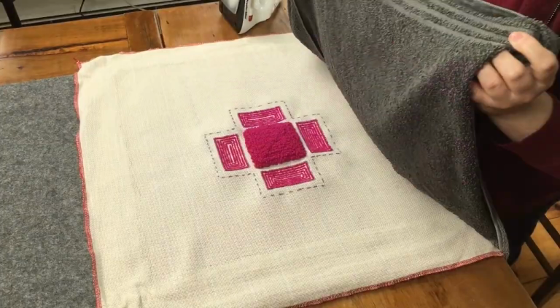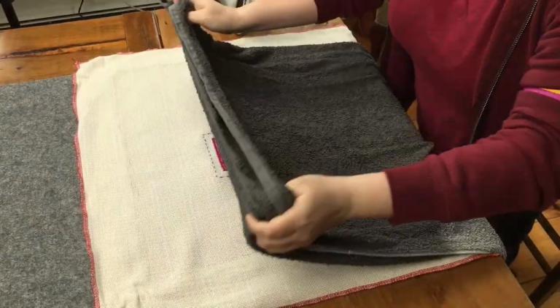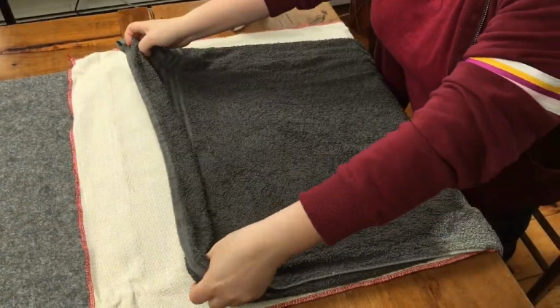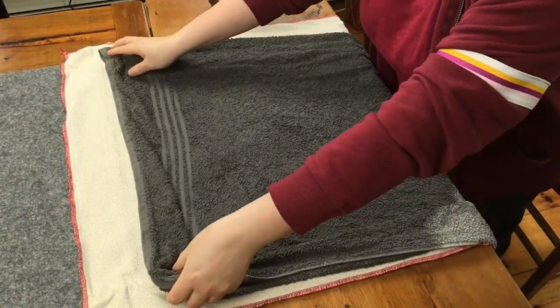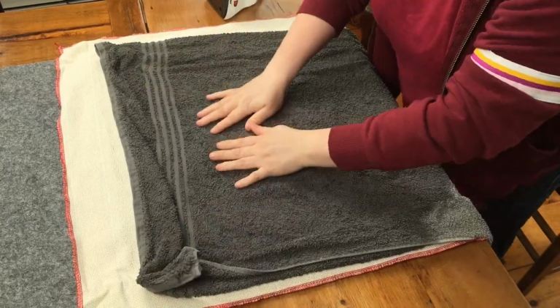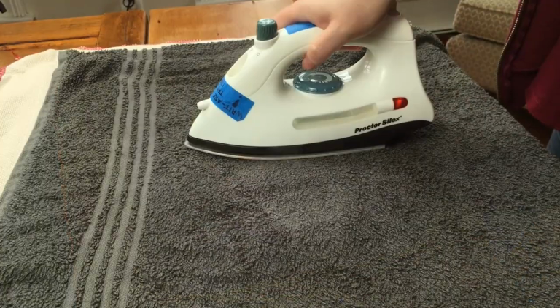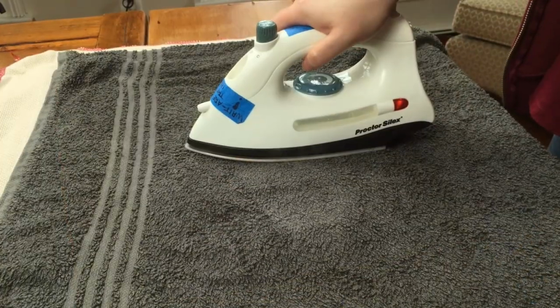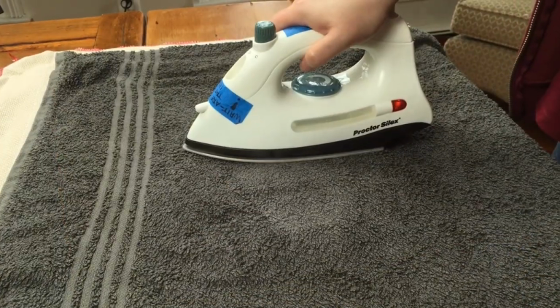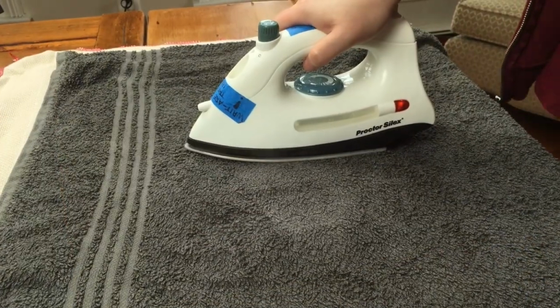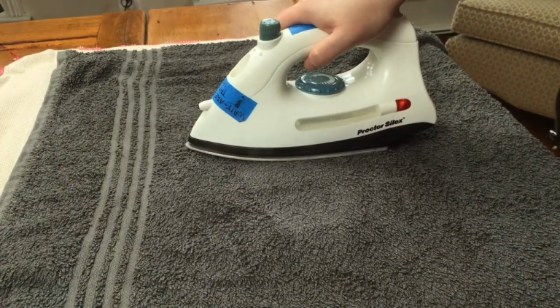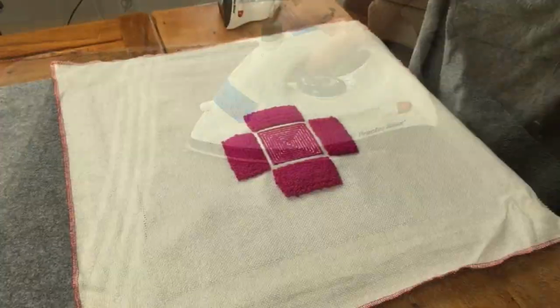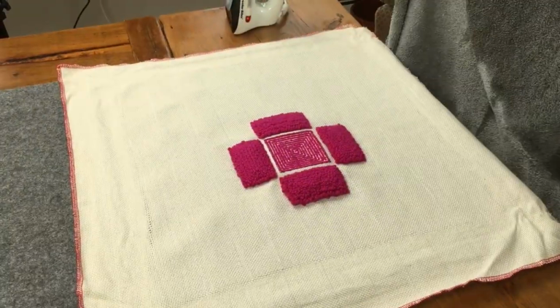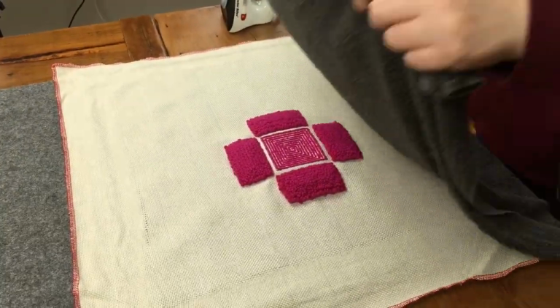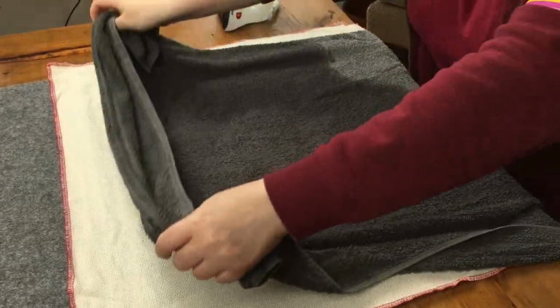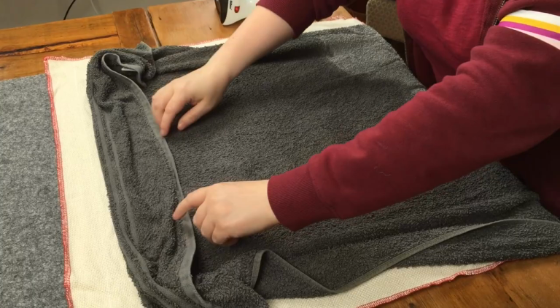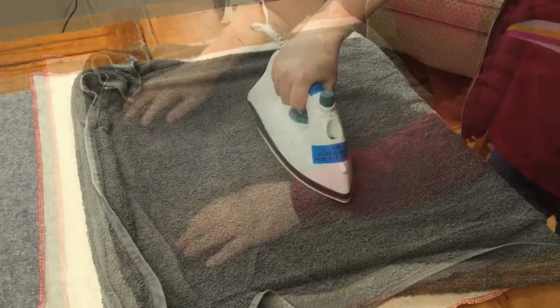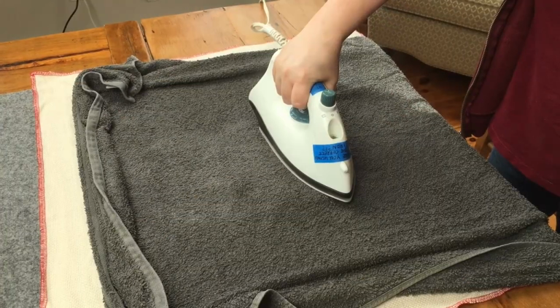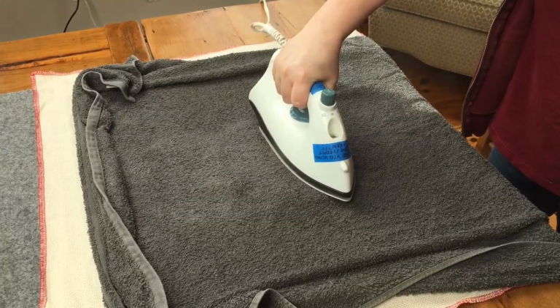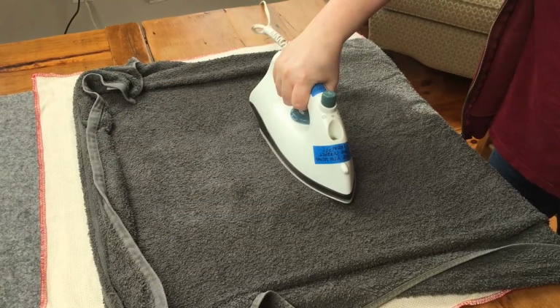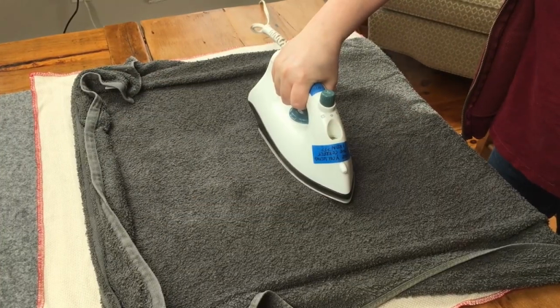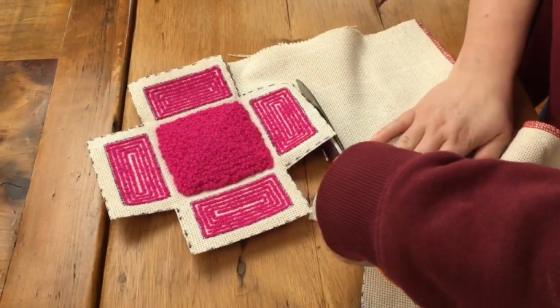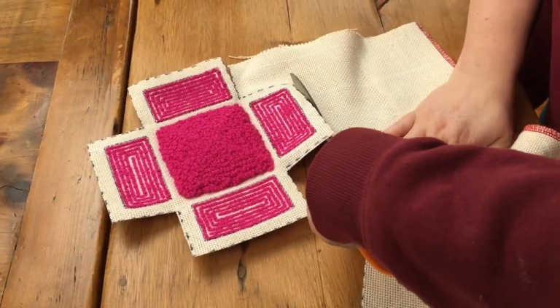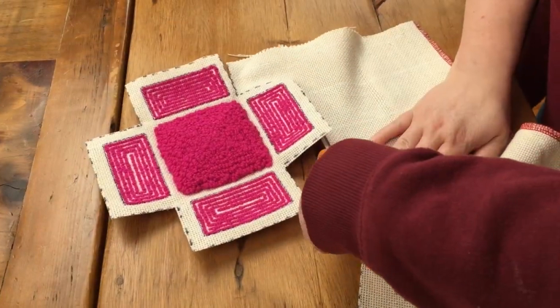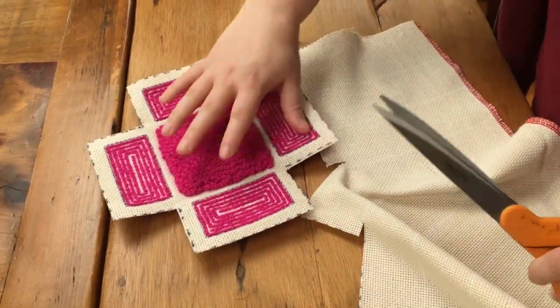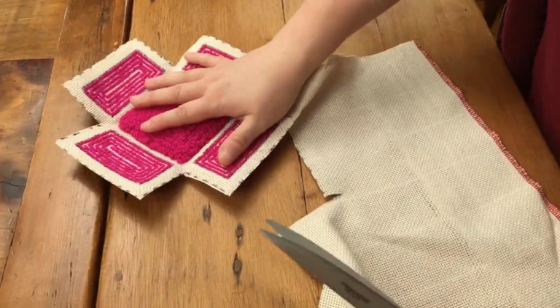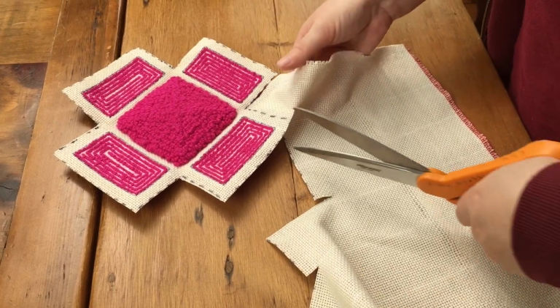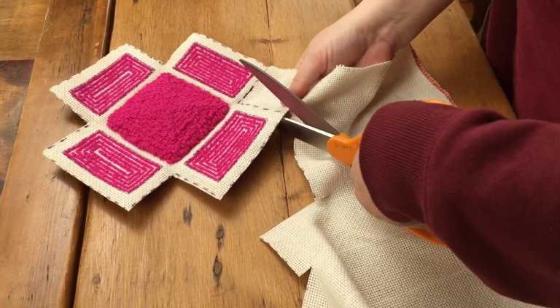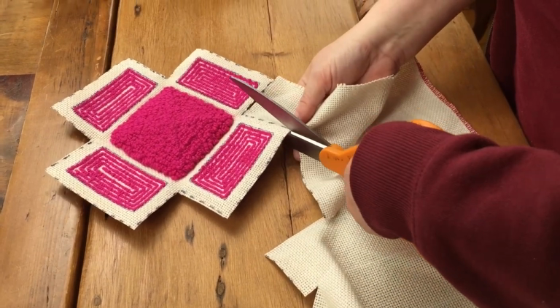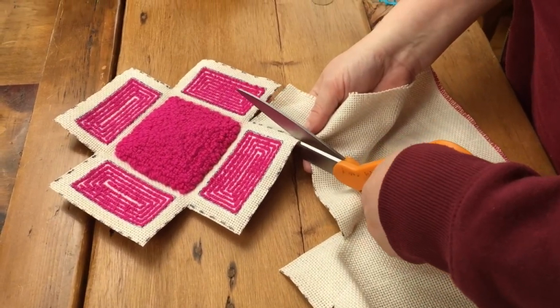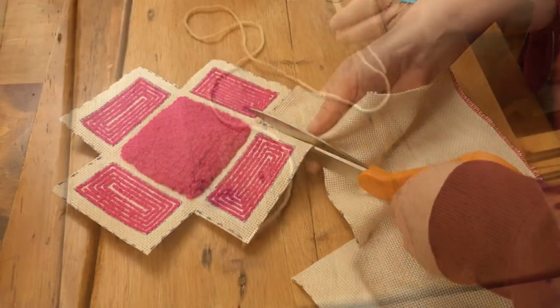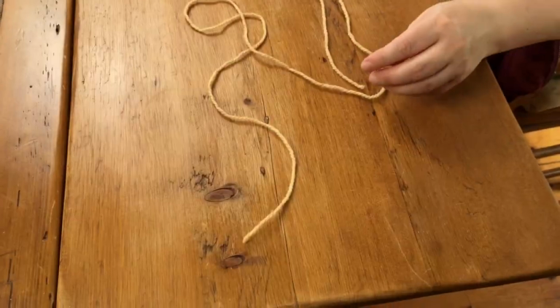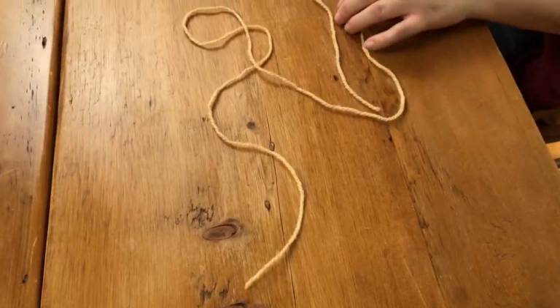Steam press your catch-all box on both sides. This will prevent it from curling as you're trying to work with it. You want to cut it out on the dotted line and now we're ready to whip stitch.